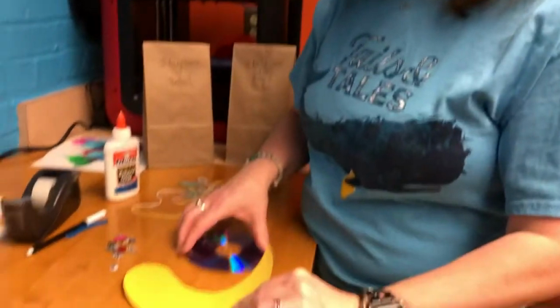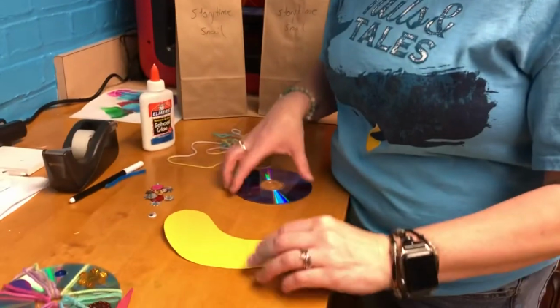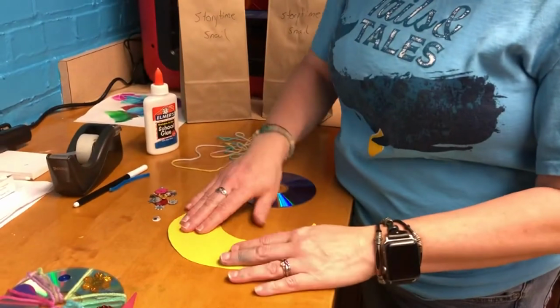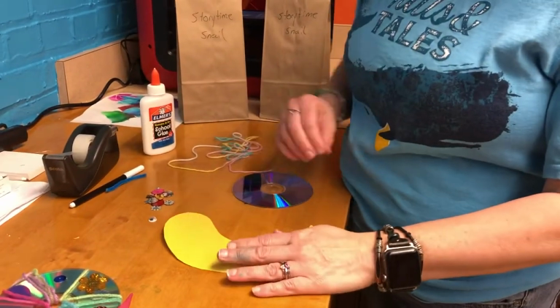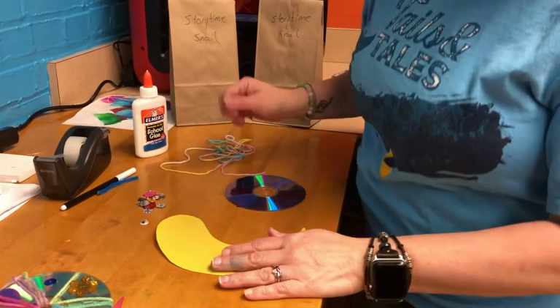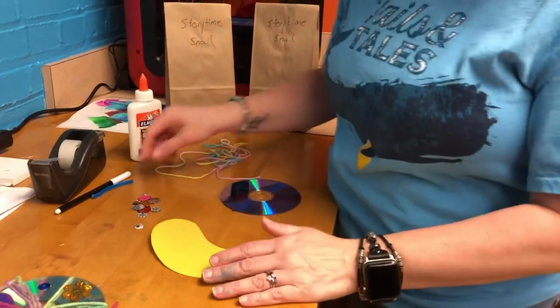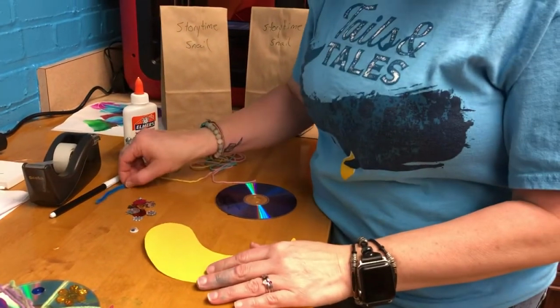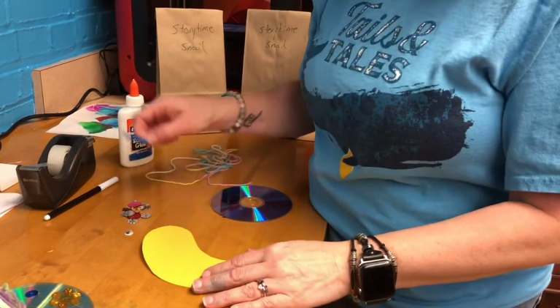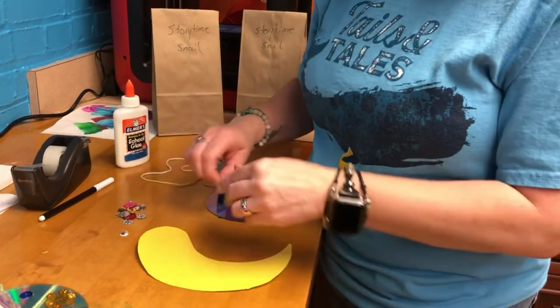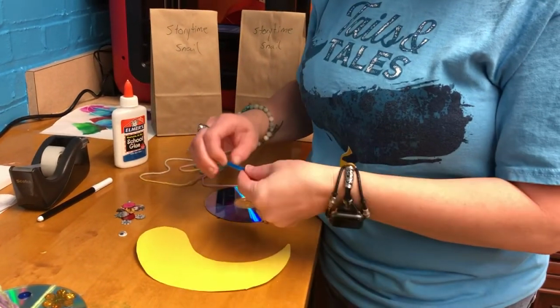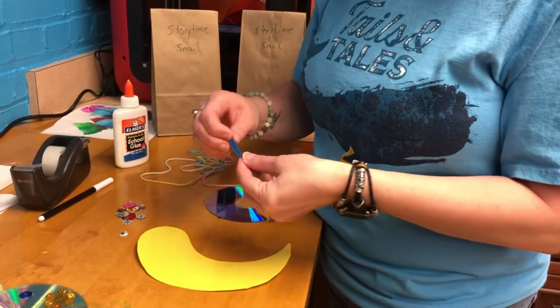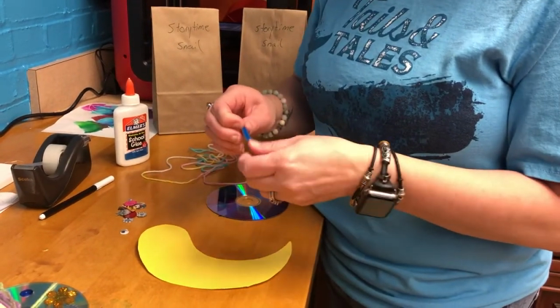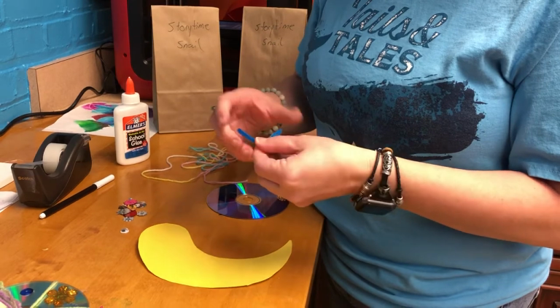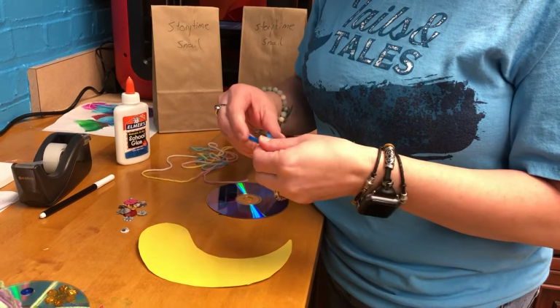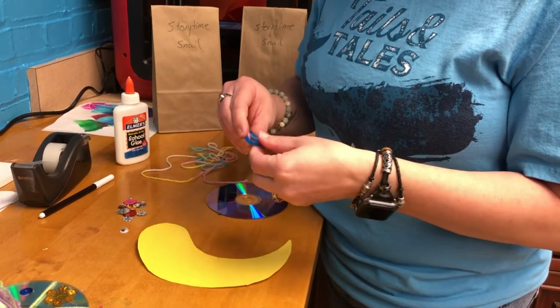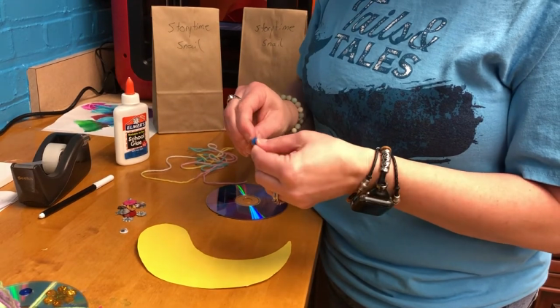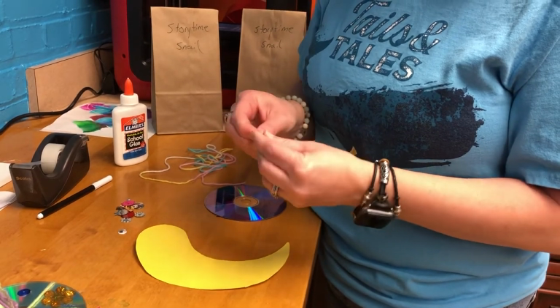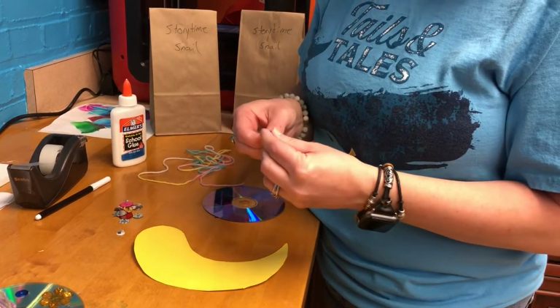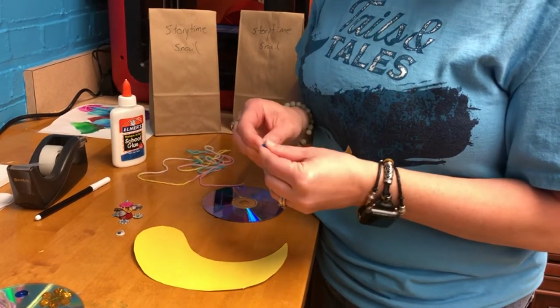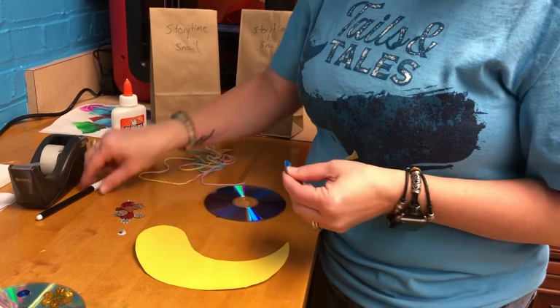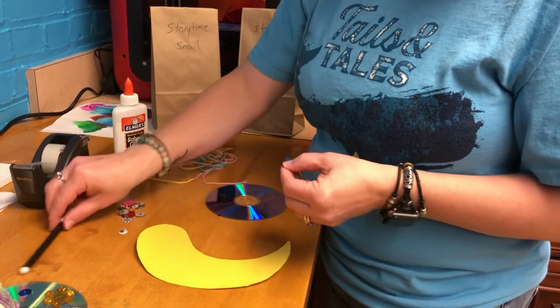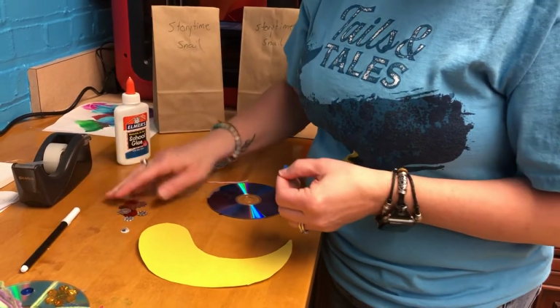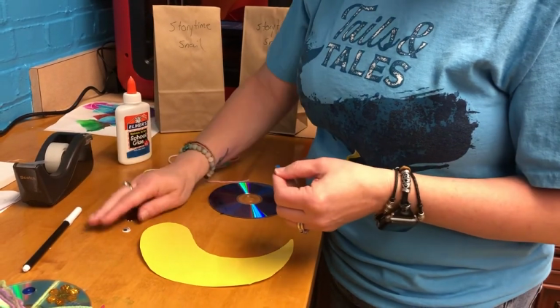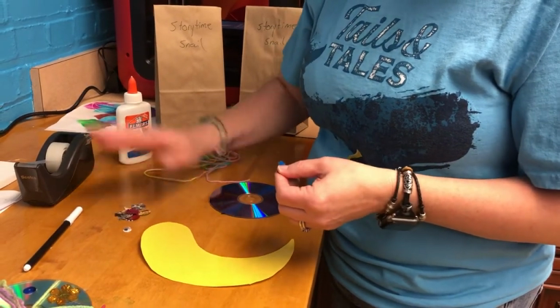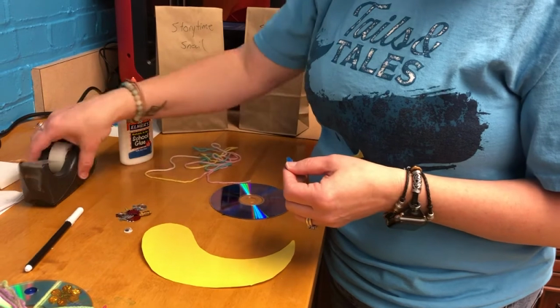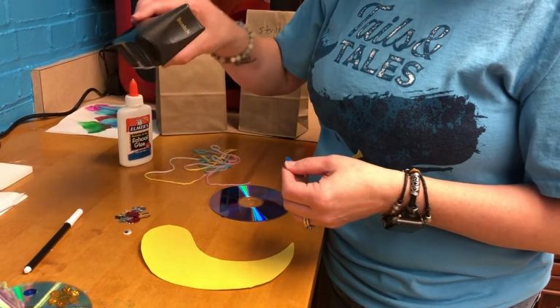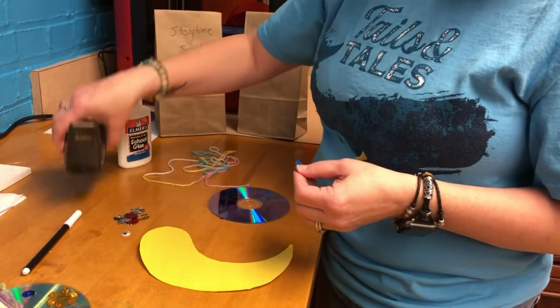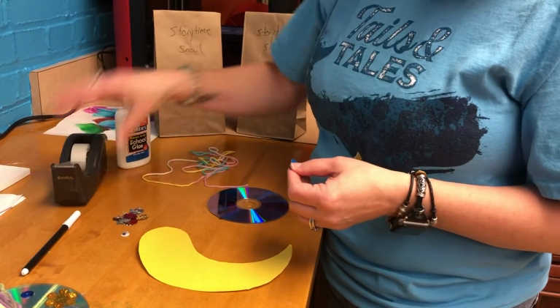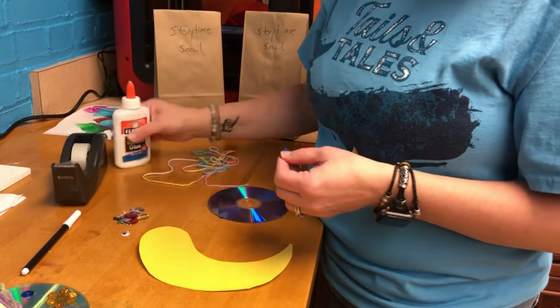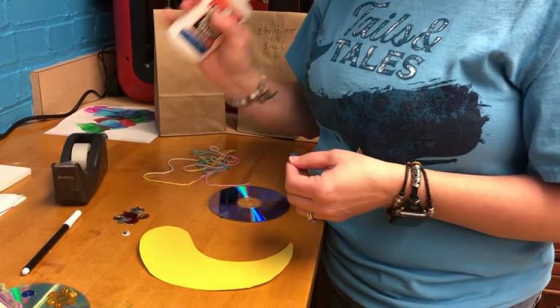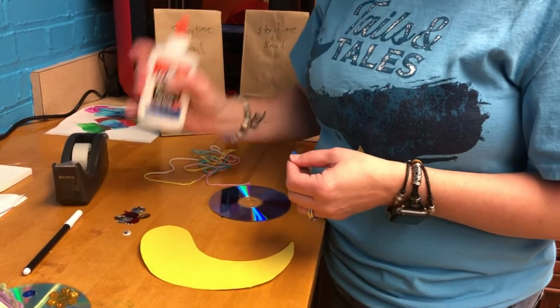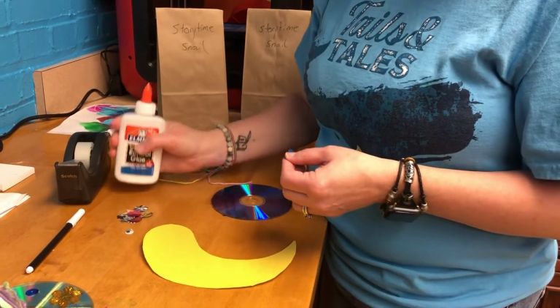The first thing we're going to do is get our antenna on. Some other items you might want to have with you when you do the craft are tape and glue.